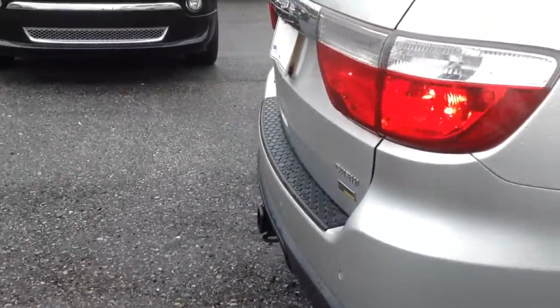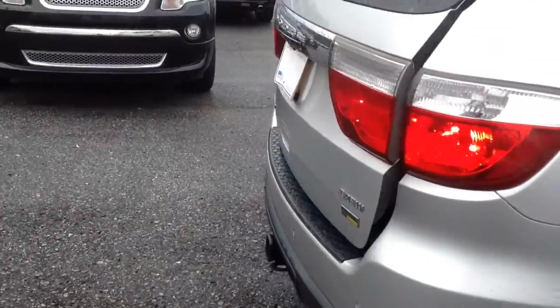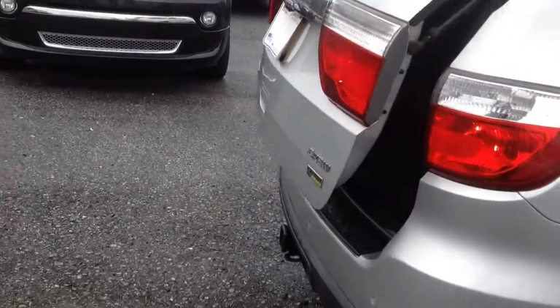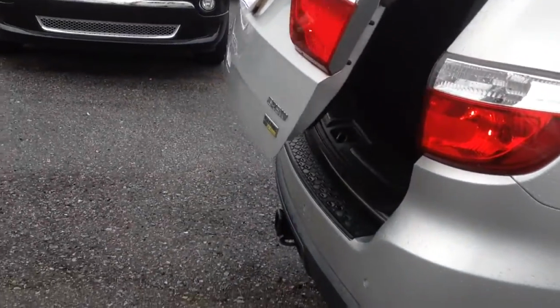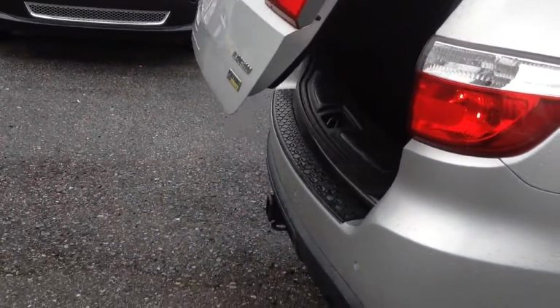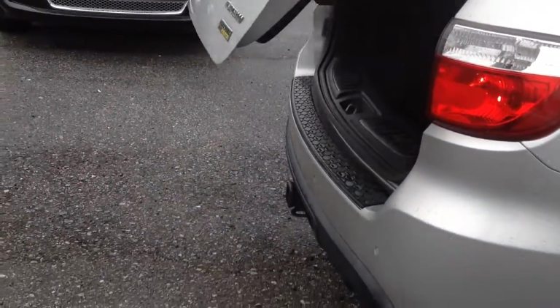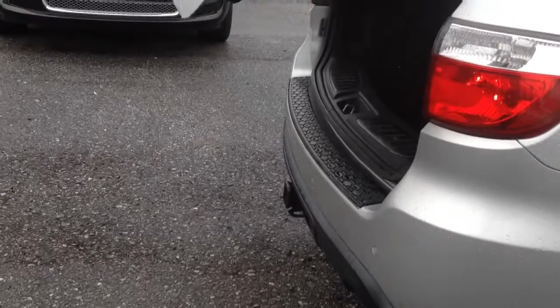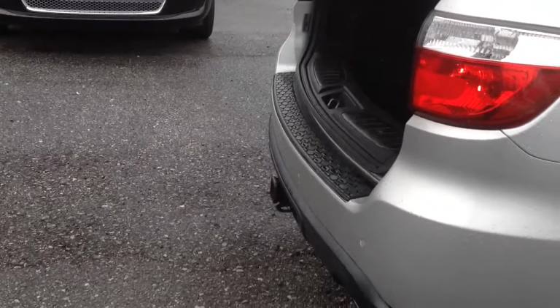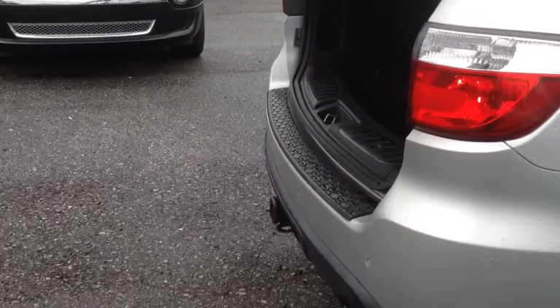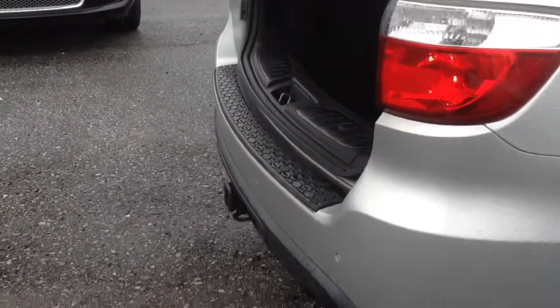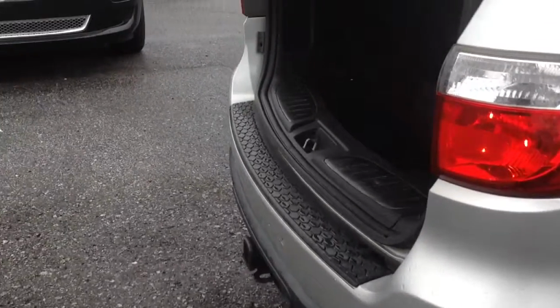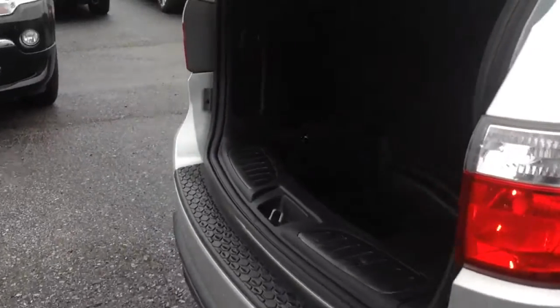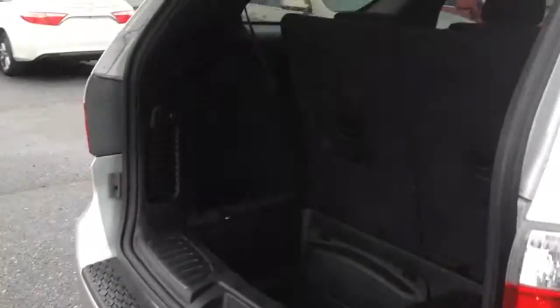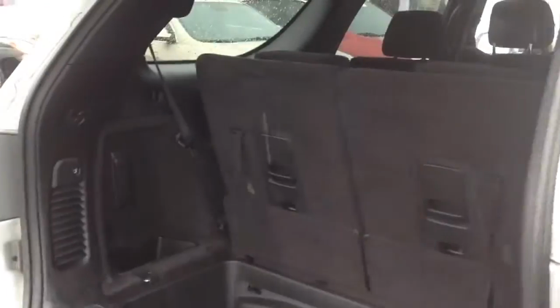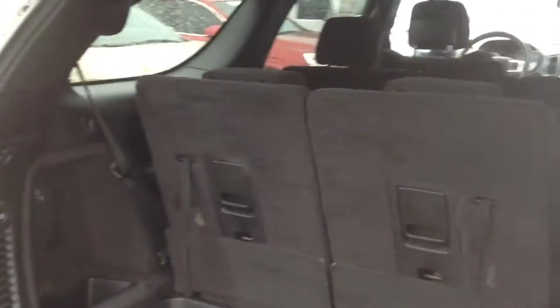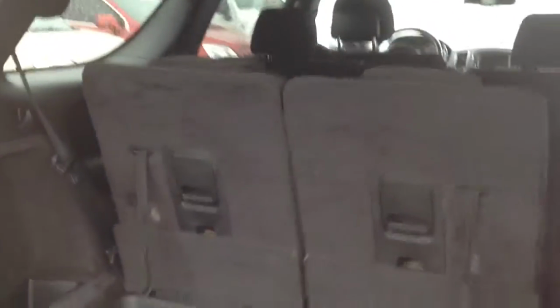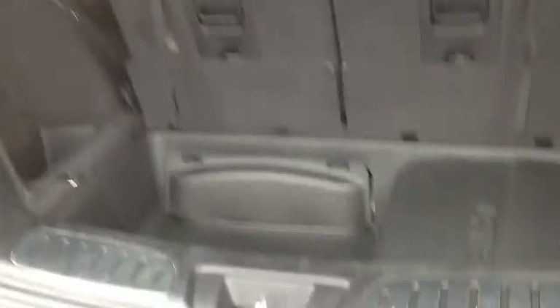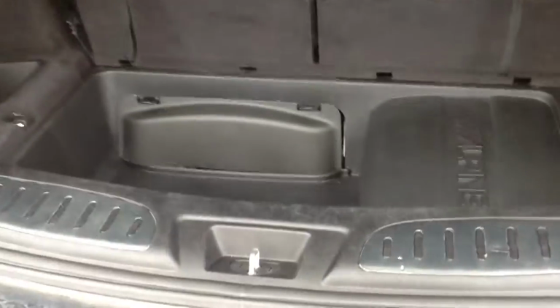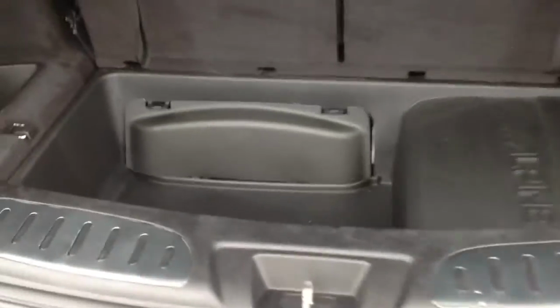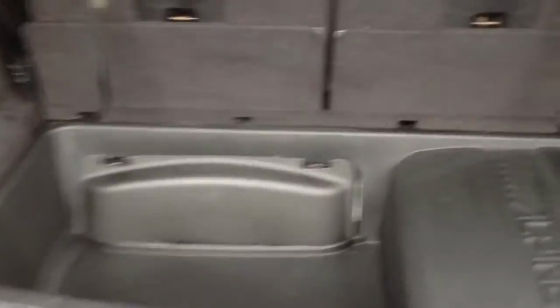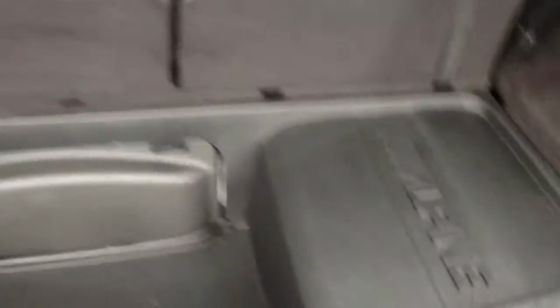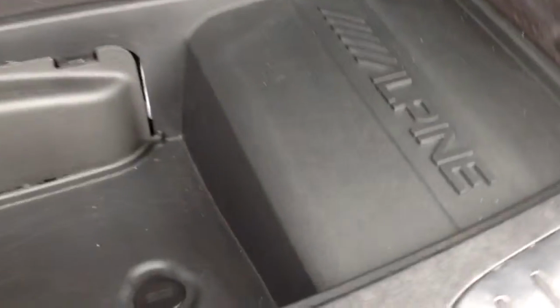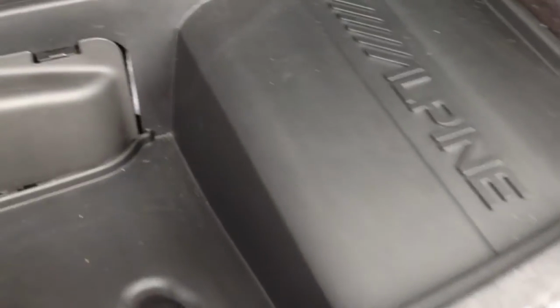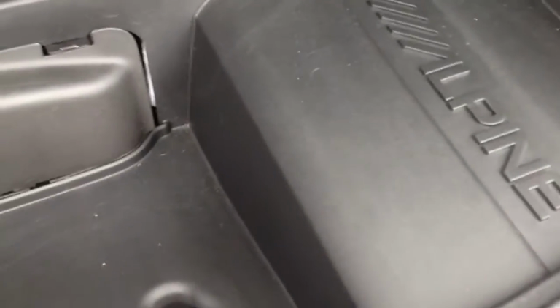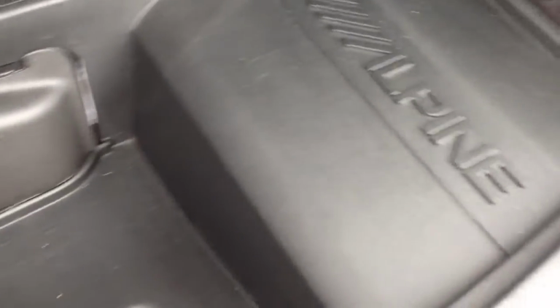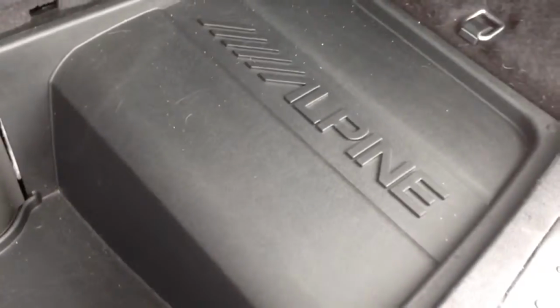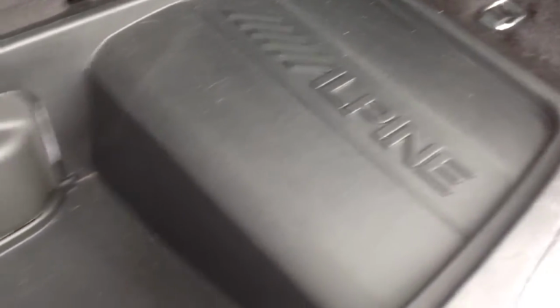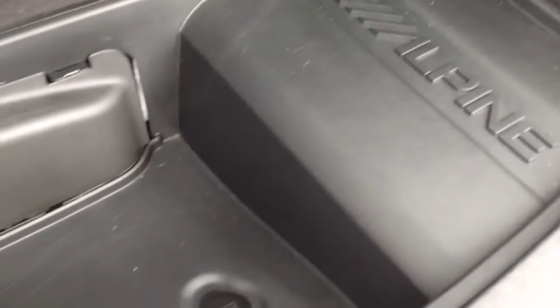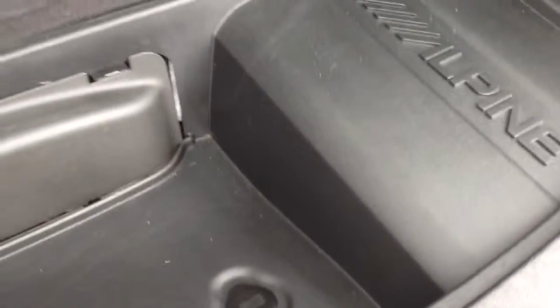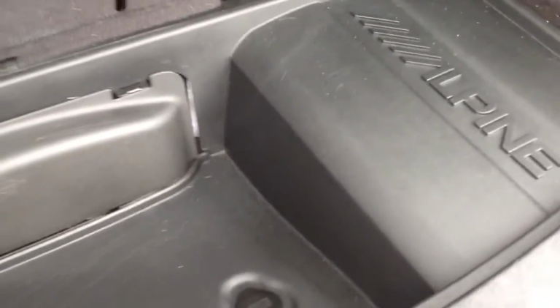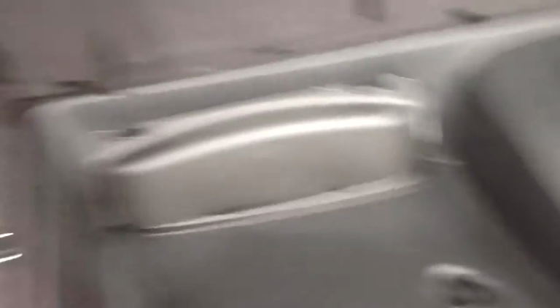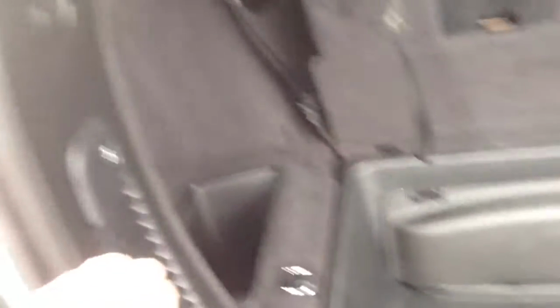This one has the power liftgate. The third row seating can fold down in here. You've got your Alpine sub right here from the manufacturer.